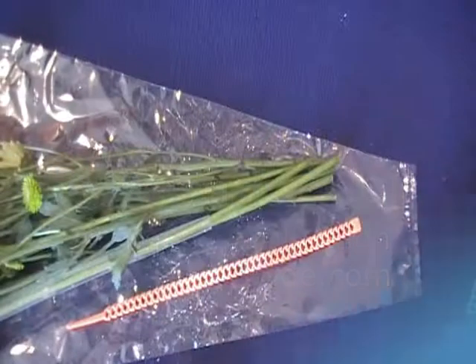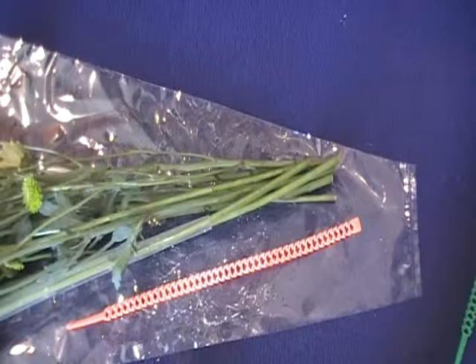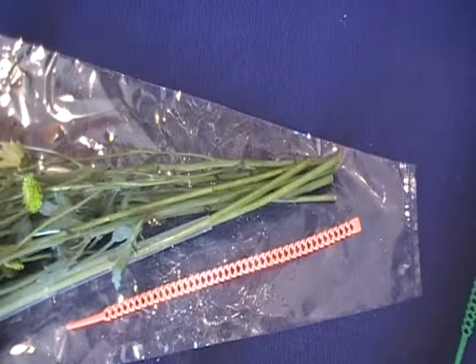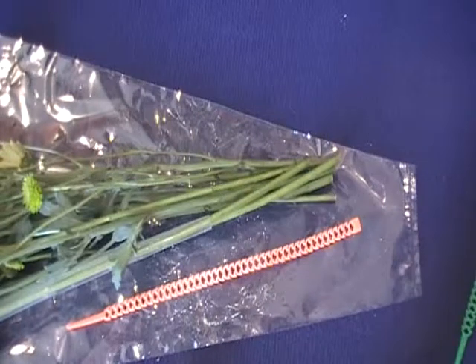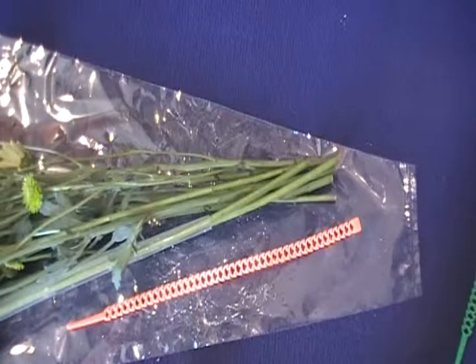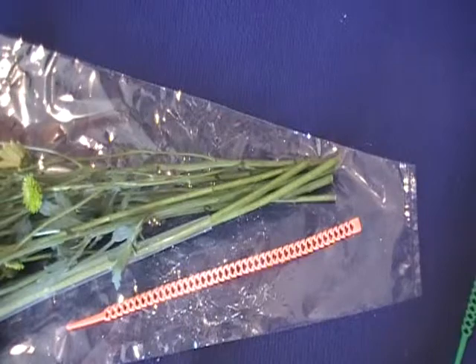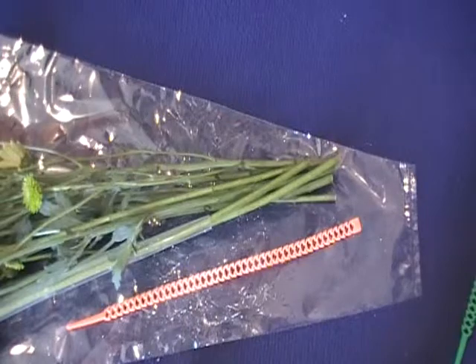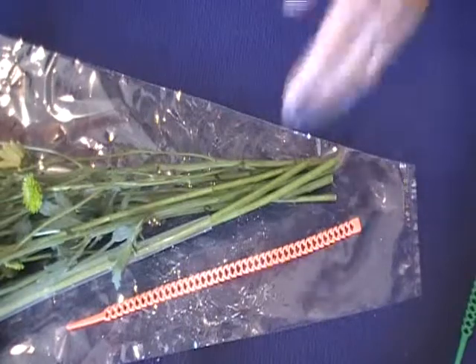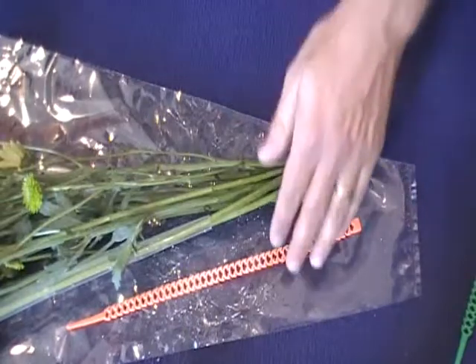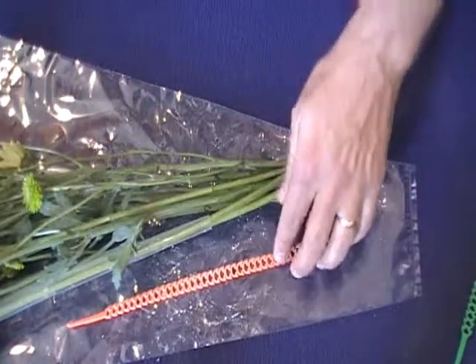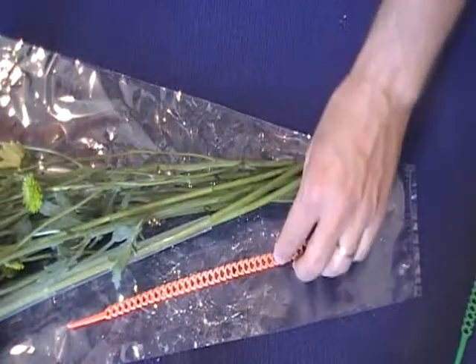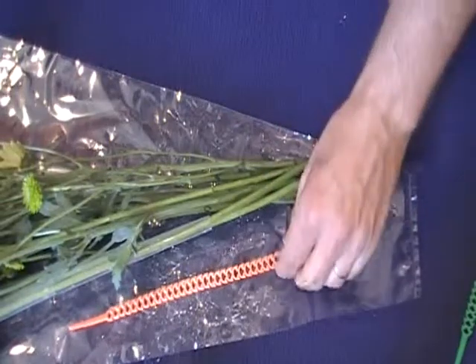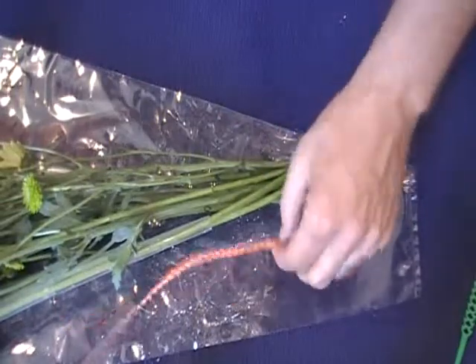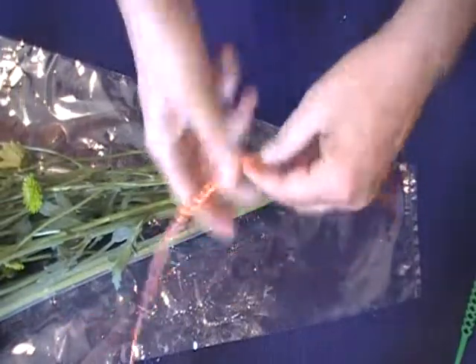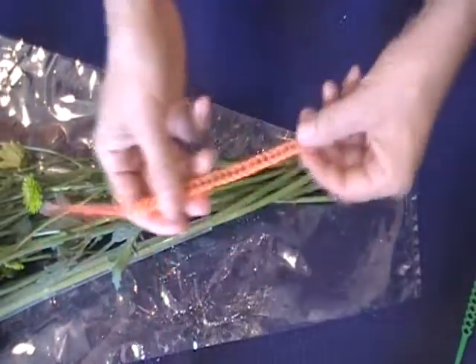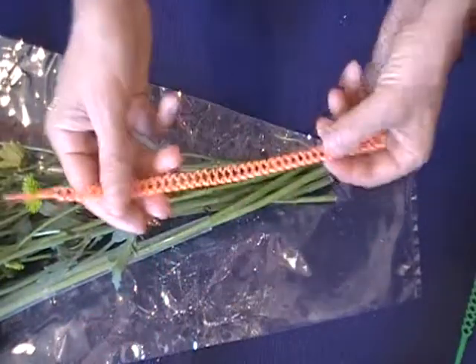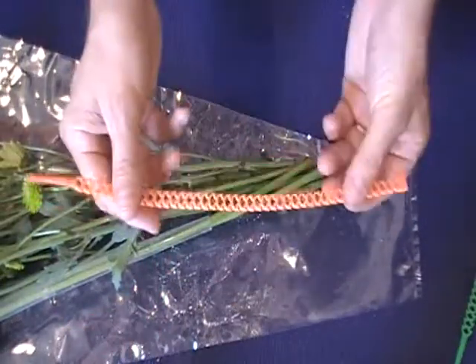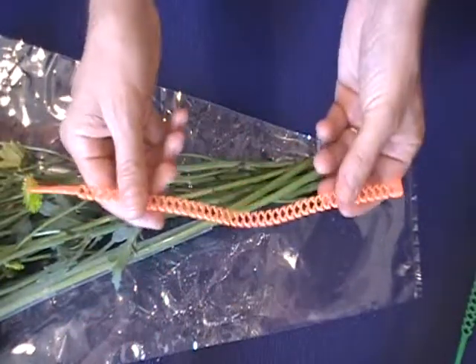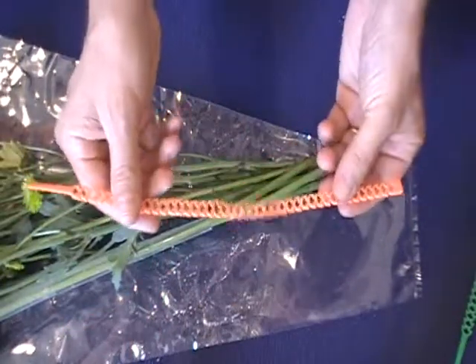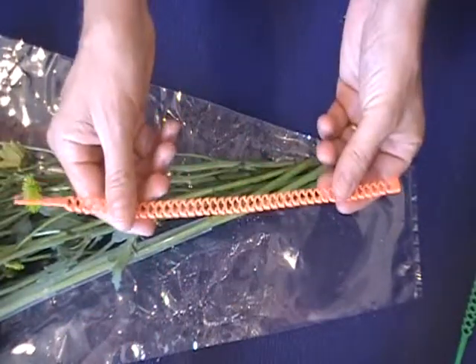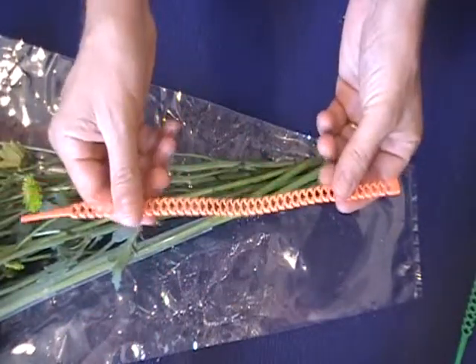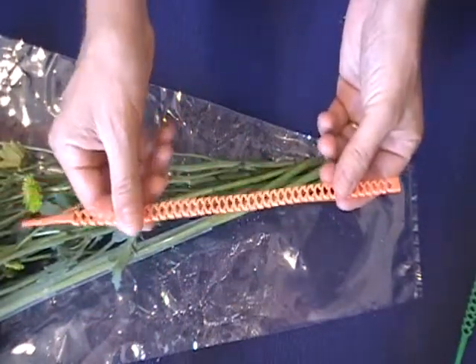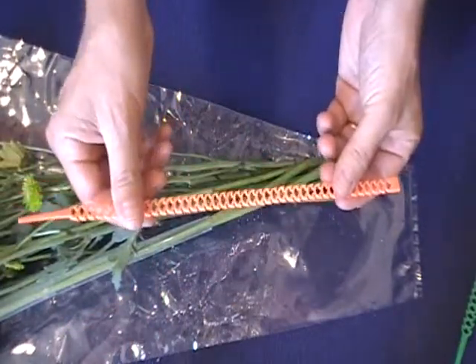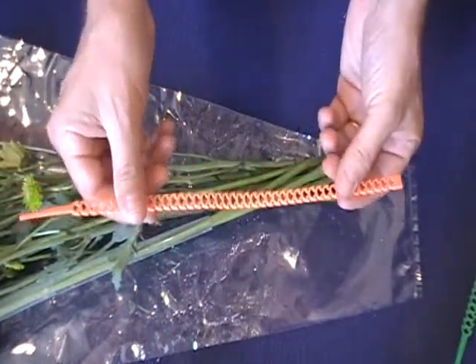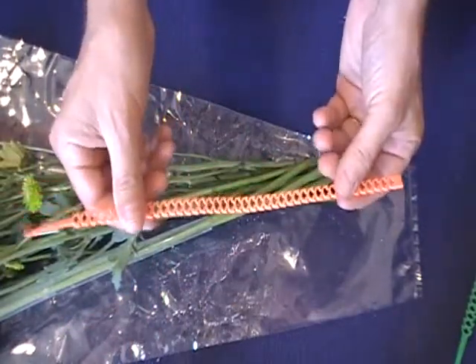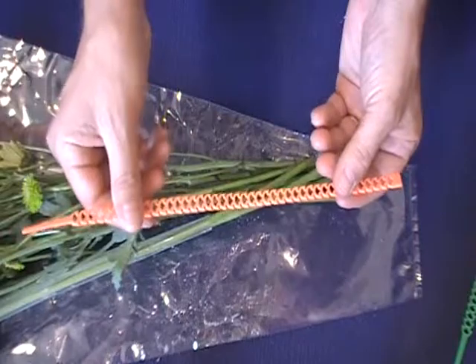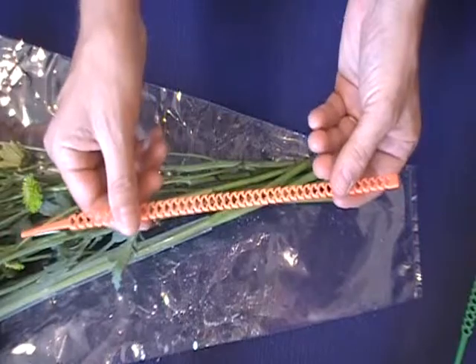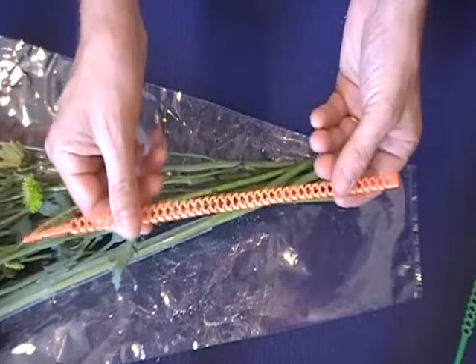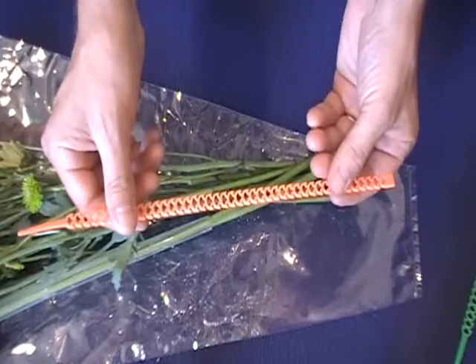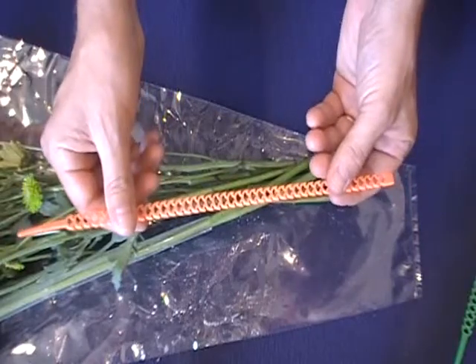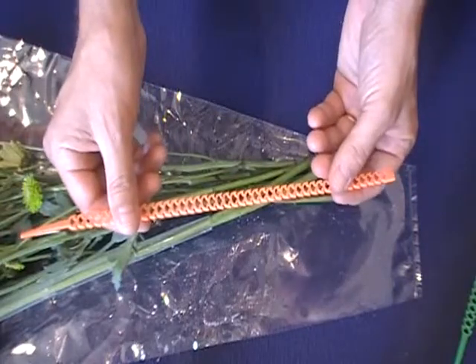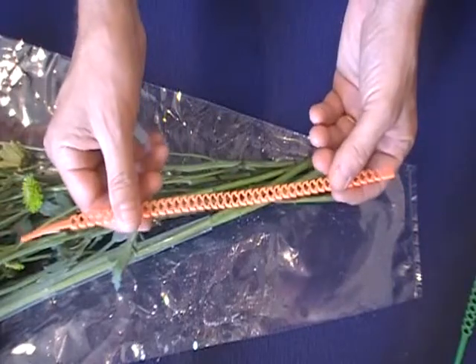We're going to take a moment here and take a look at the Millipede Quick Strip. The Quick Strip is a 12-inch reusable or multi-use plant tie.